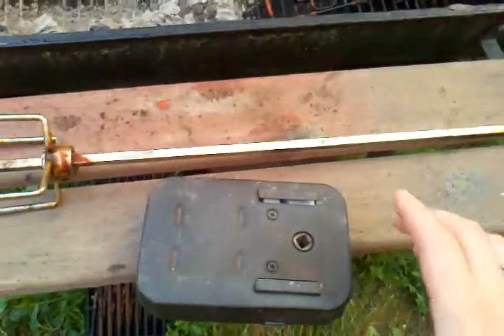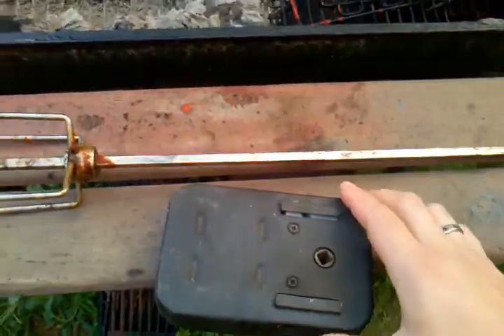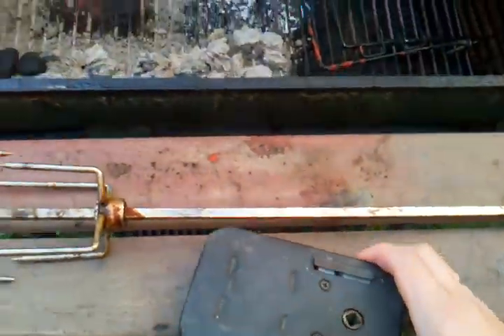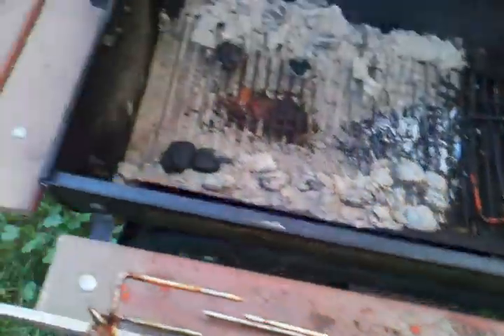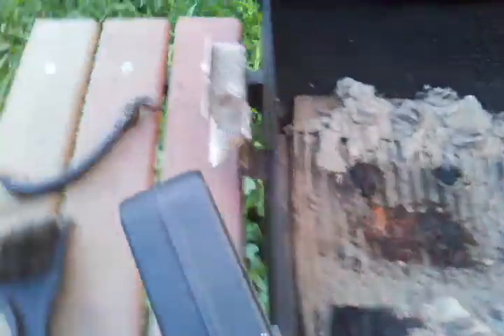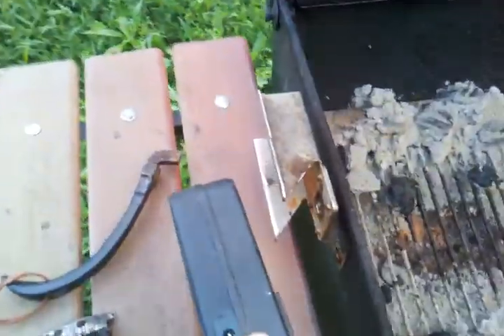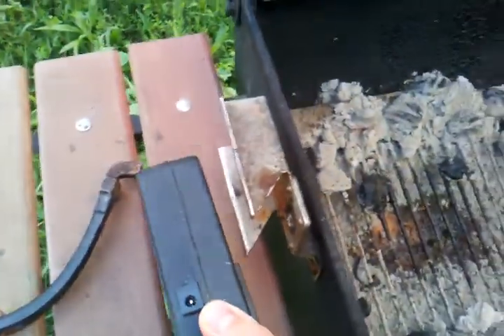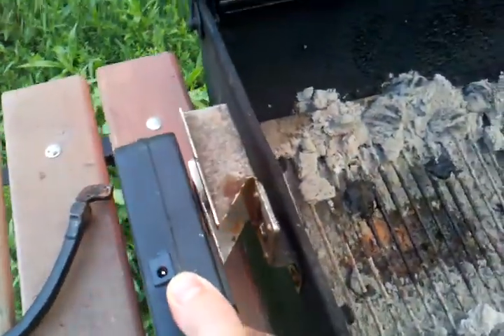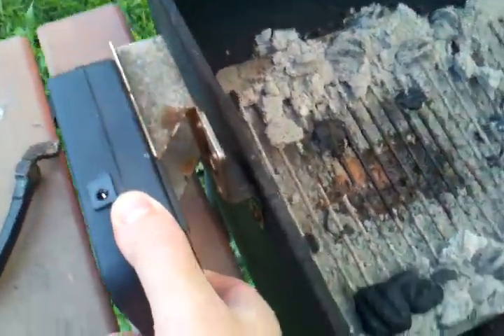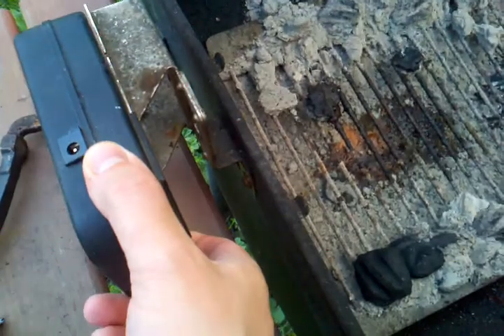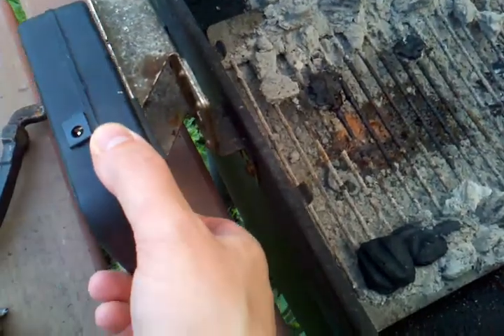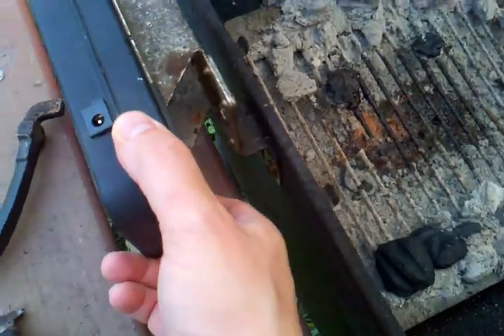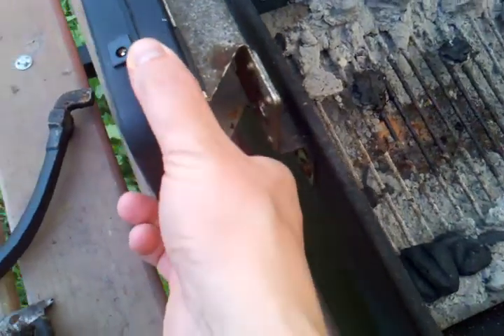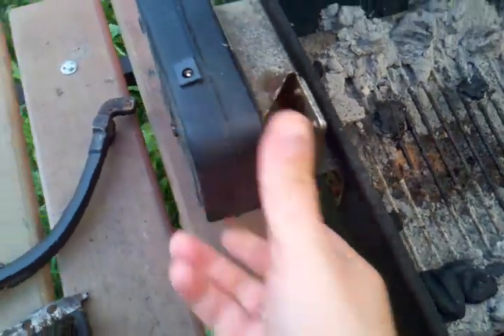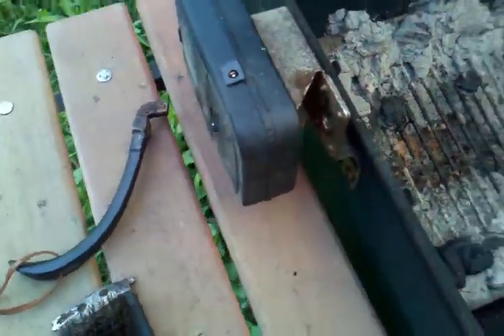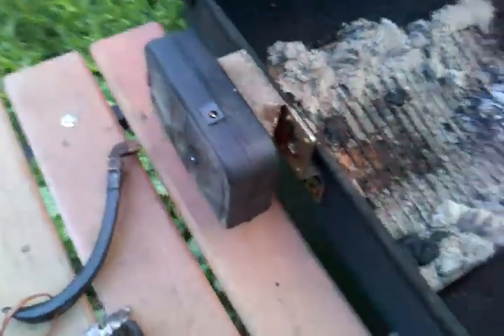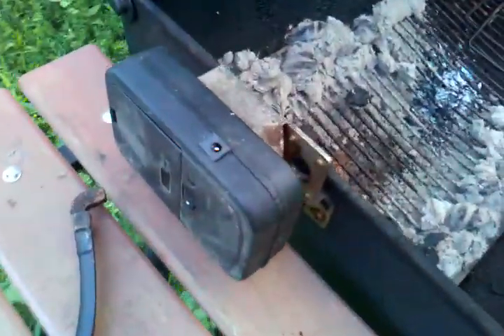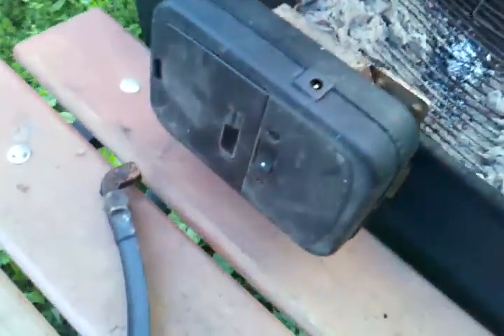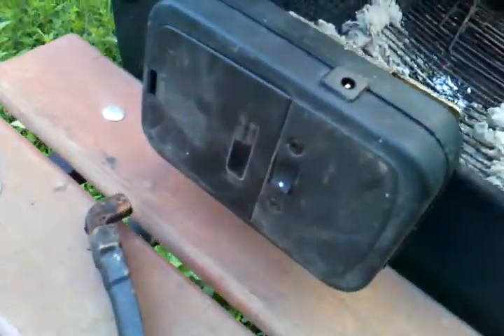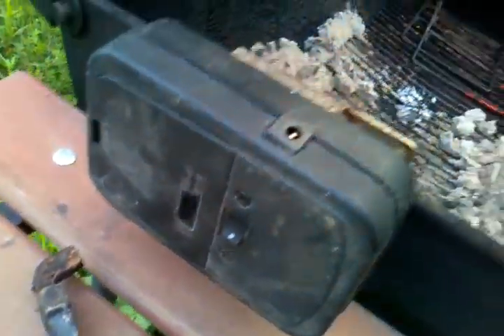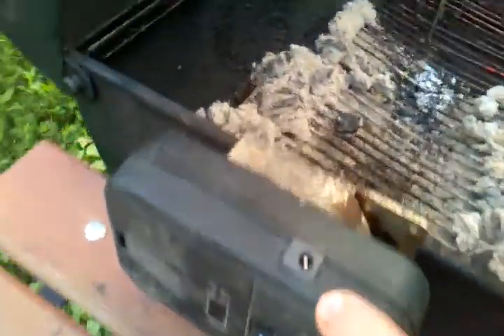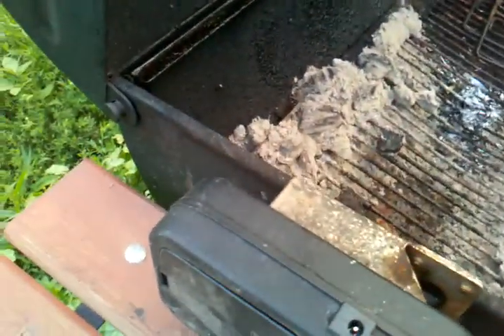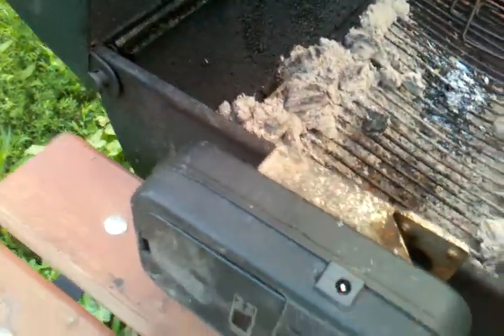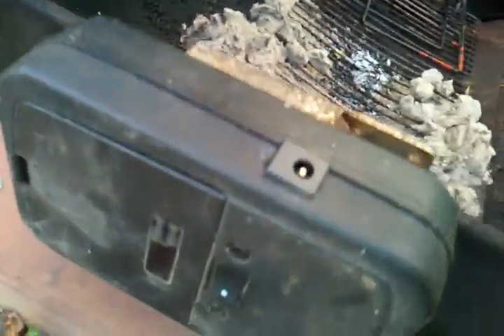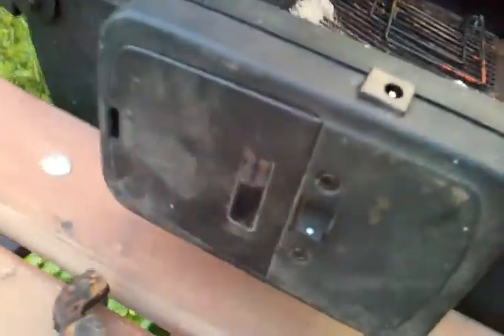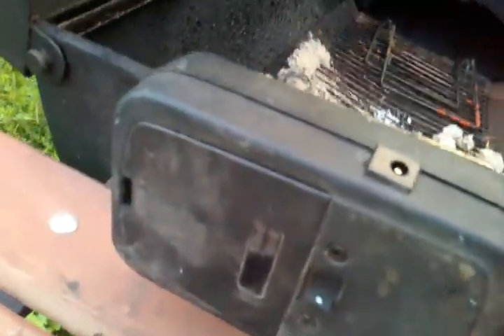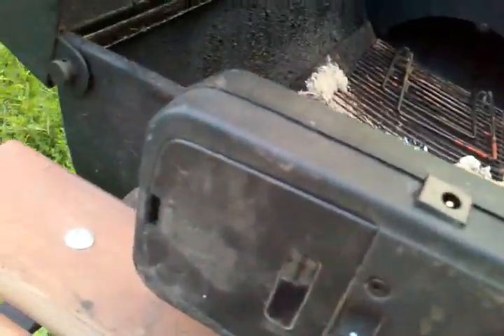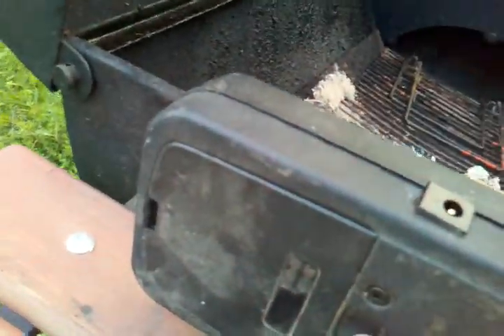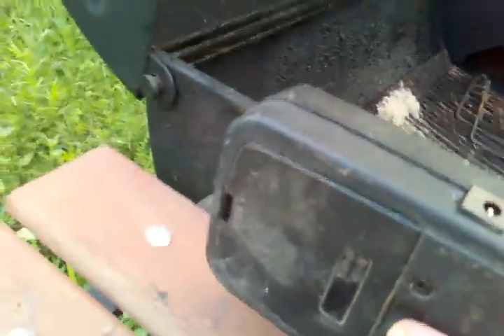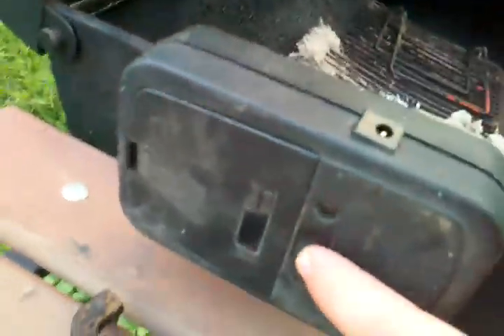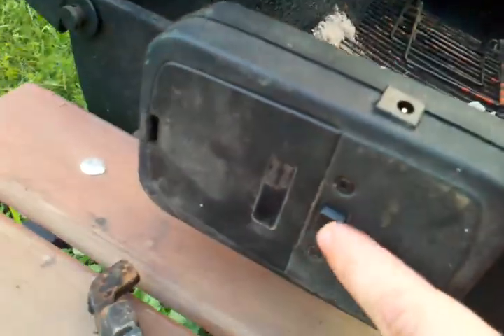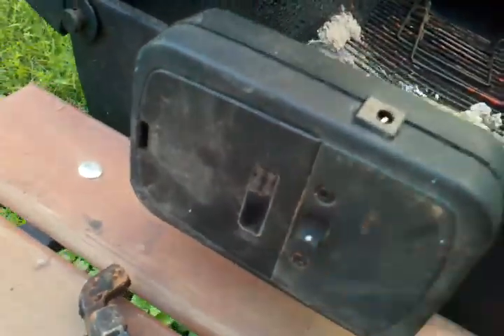Here's the actual rotisserie unit. It slides on here so you don't have to leave it outside all the time. It has an AC adapter, but if you're in the middle of nowhere you can also power it with batteries. On-off switch.